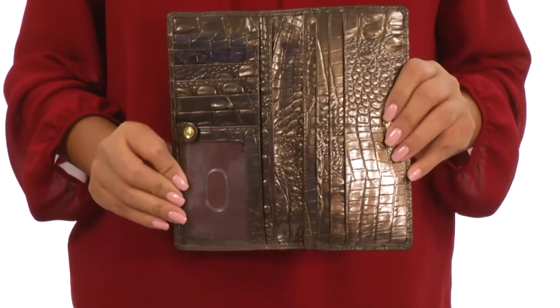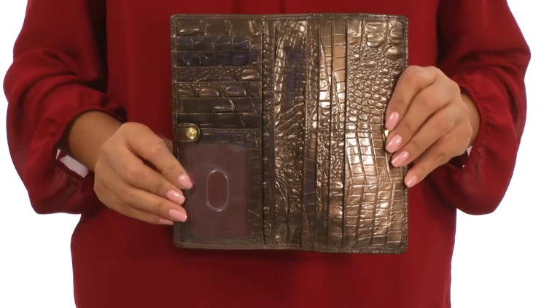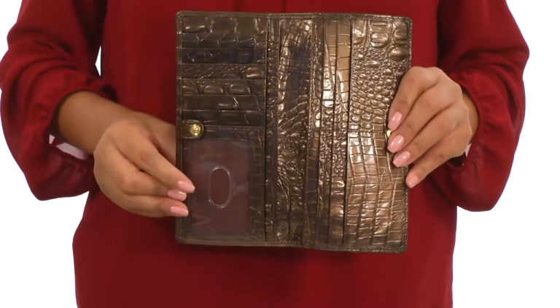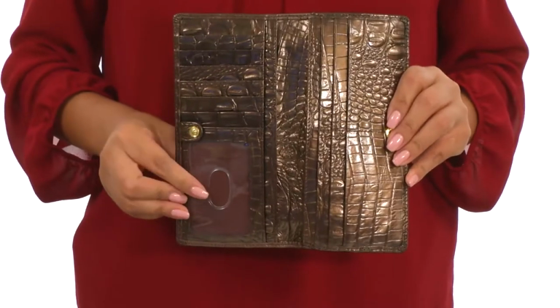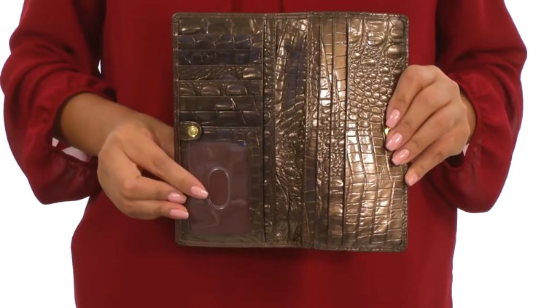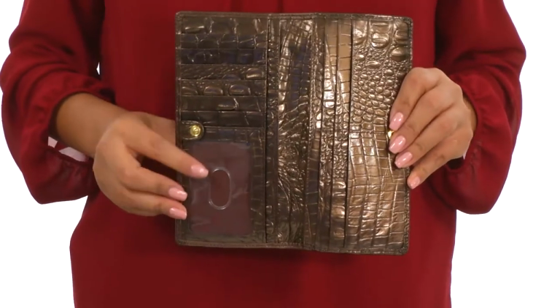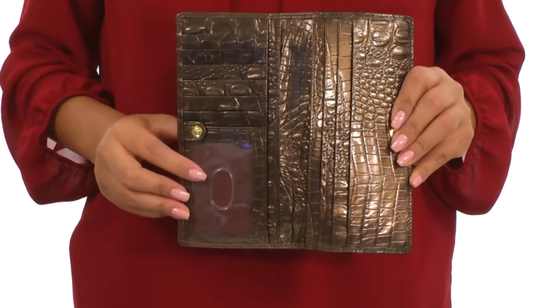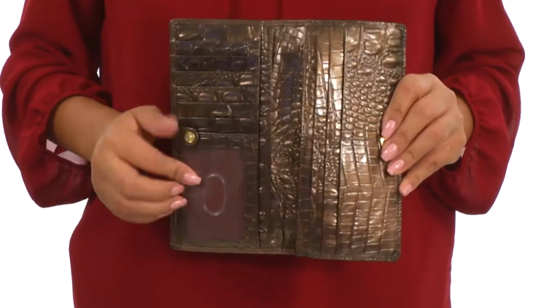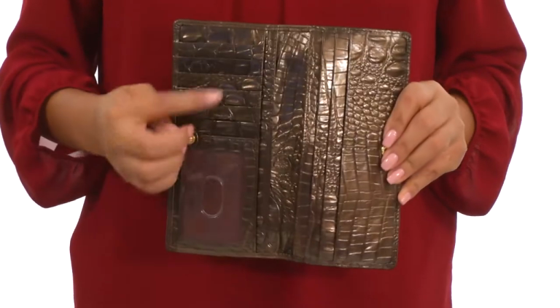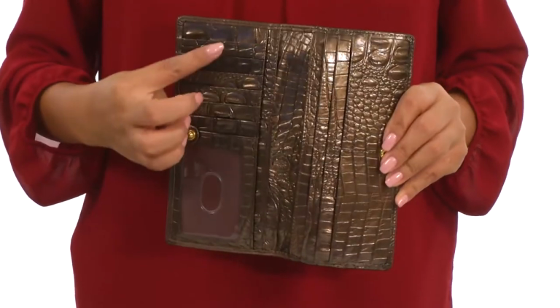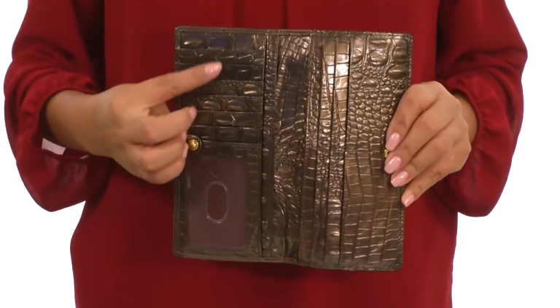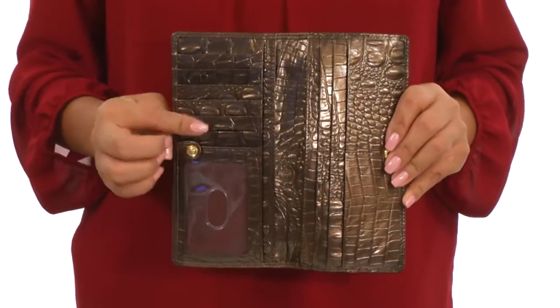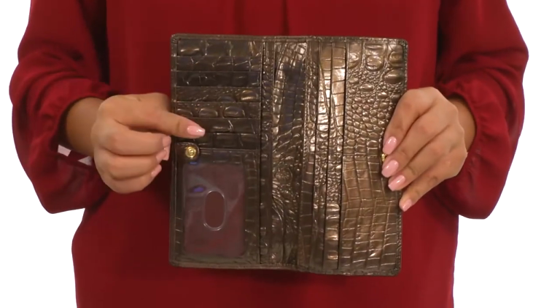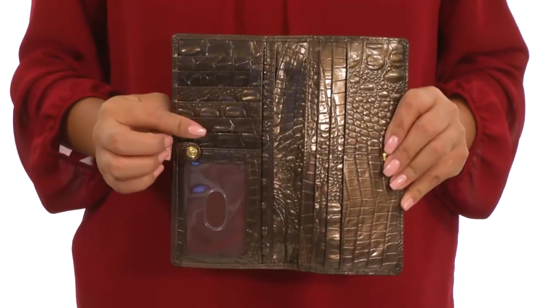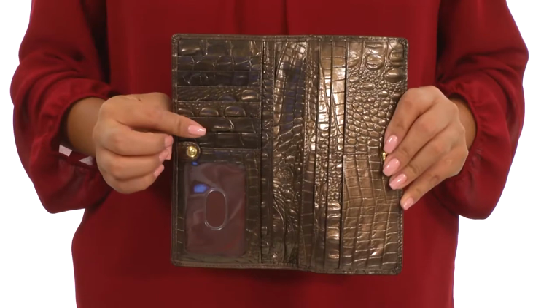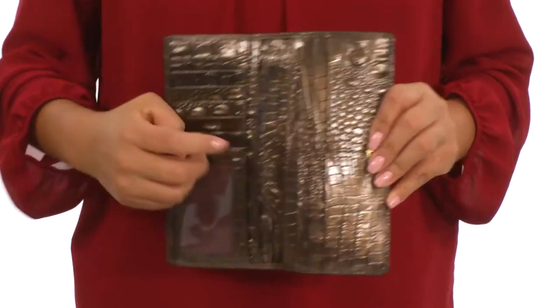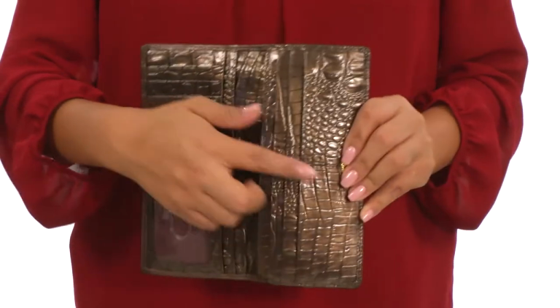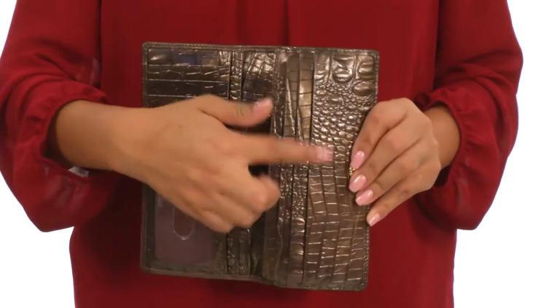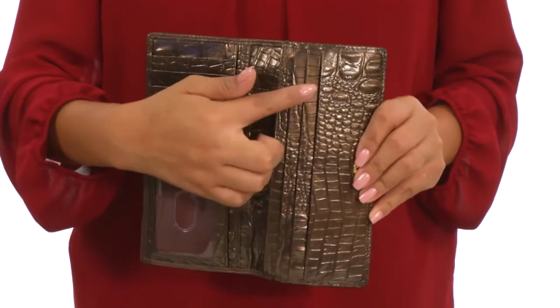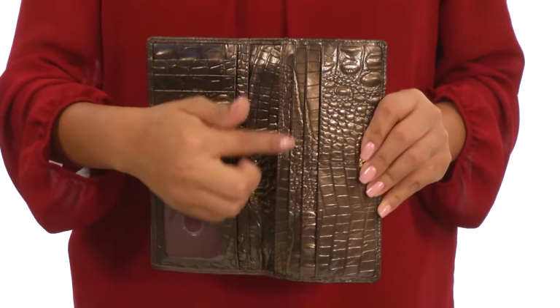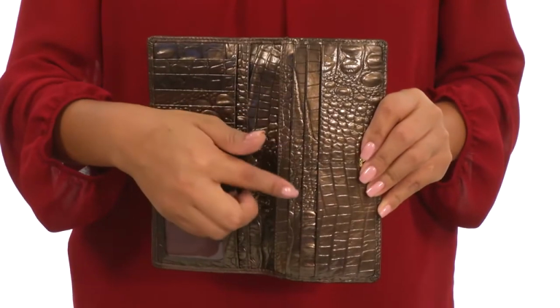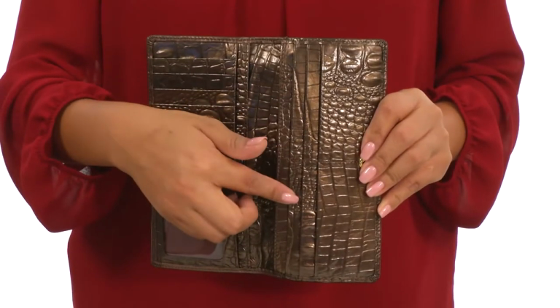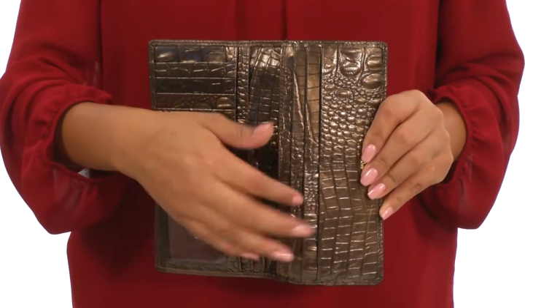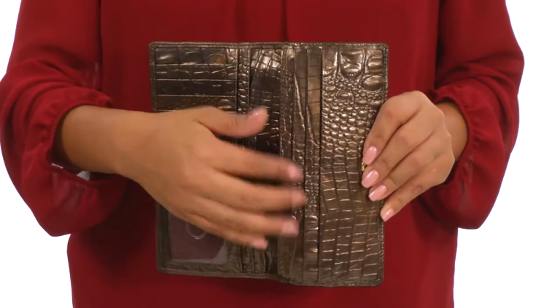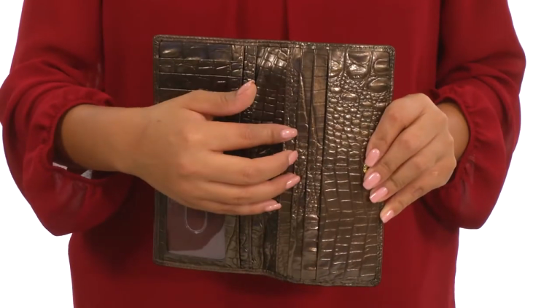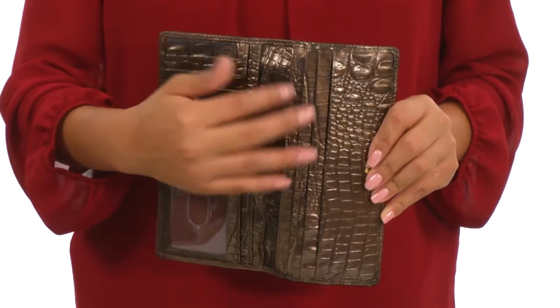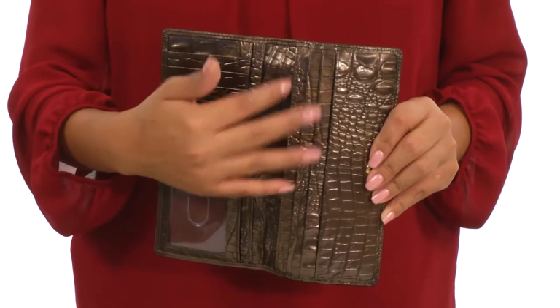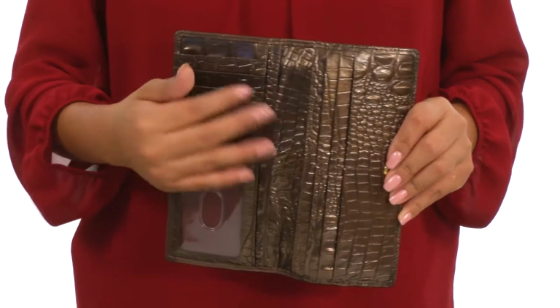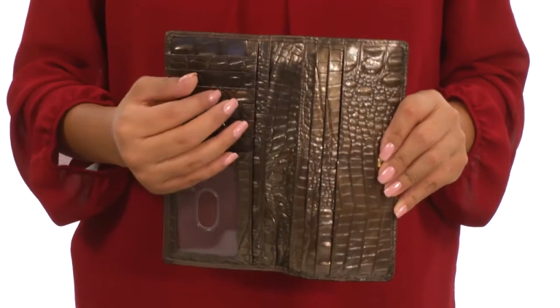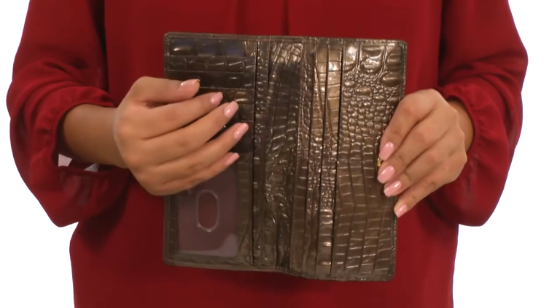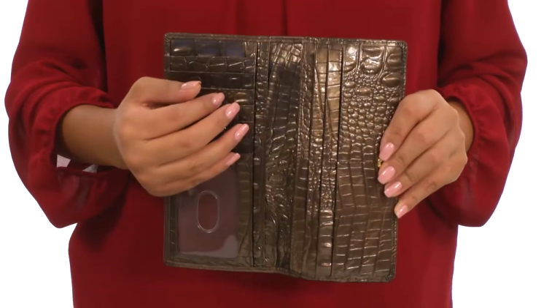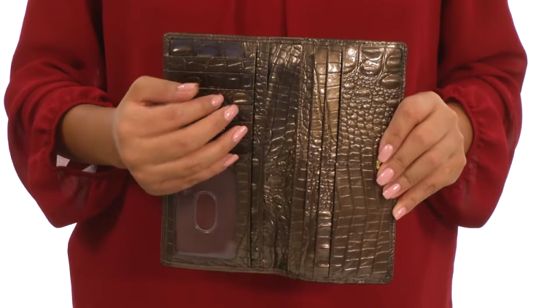On the inside you'll find a clear ID window with 6 credit card slots. There's 6 additional credit card slots here on this side that's perfect to help you keep everything organized.